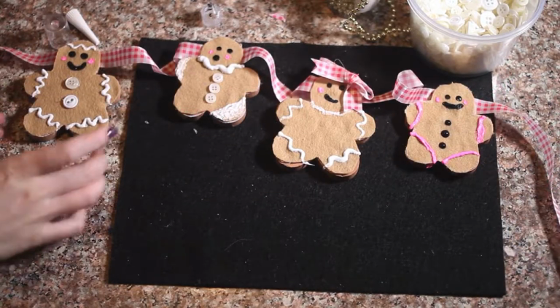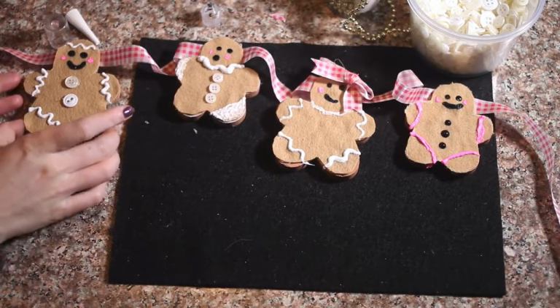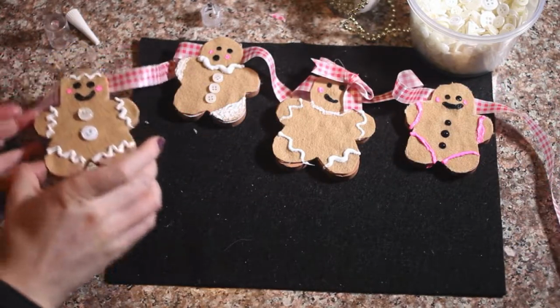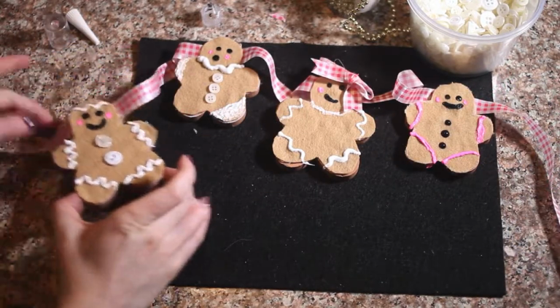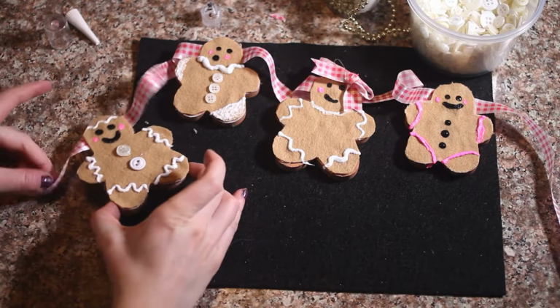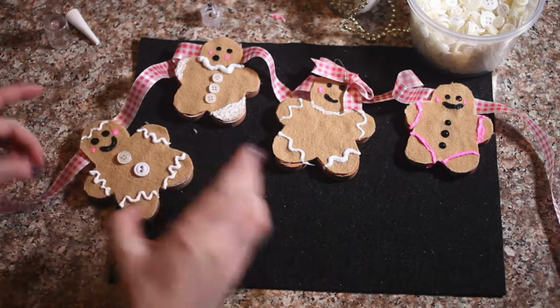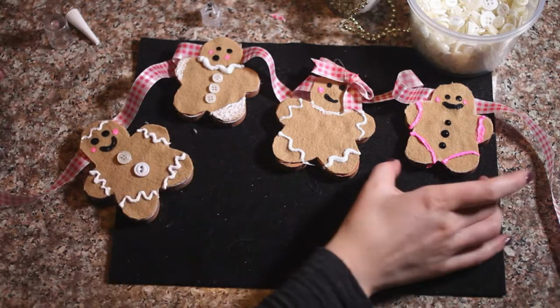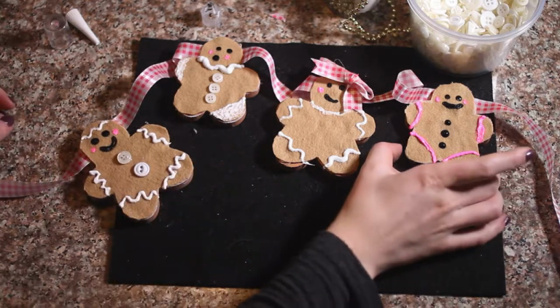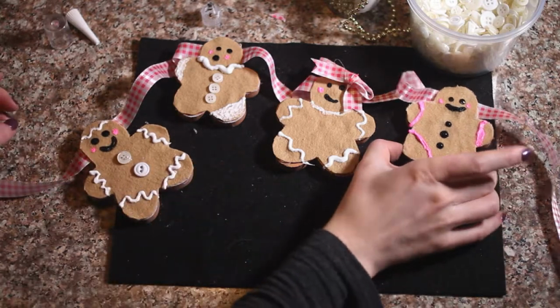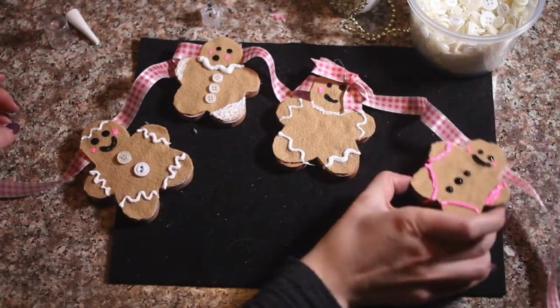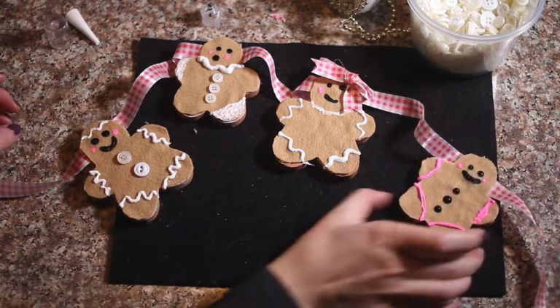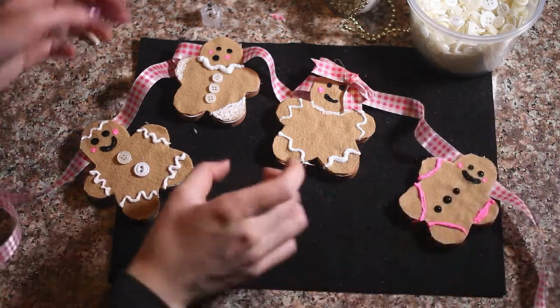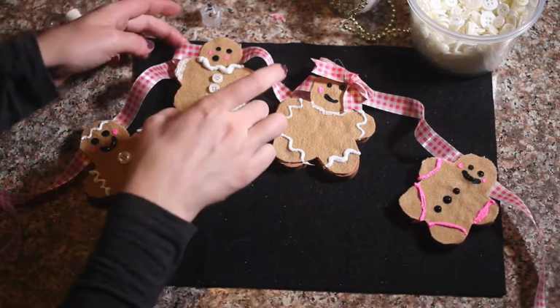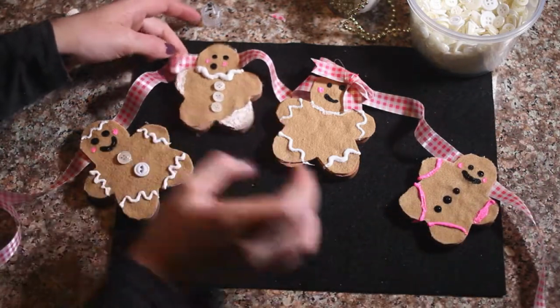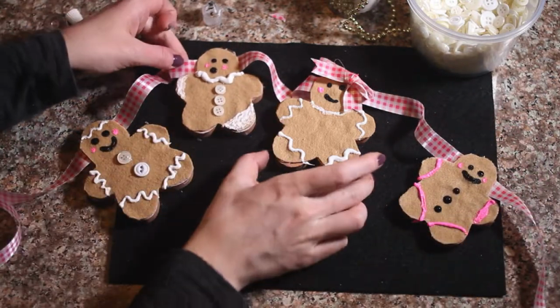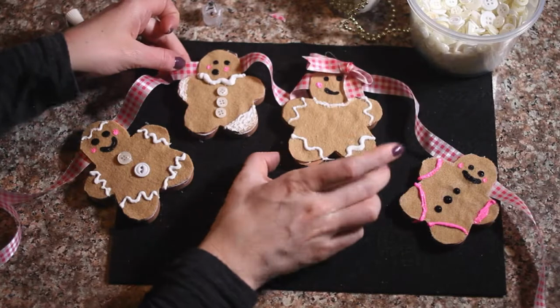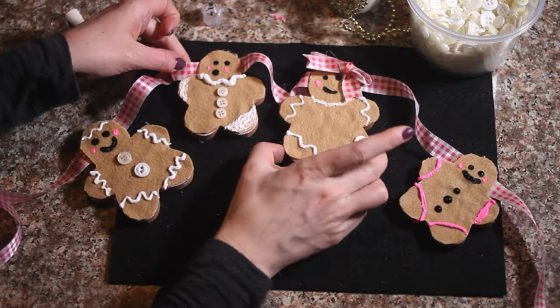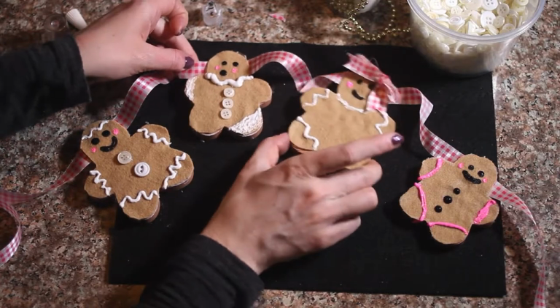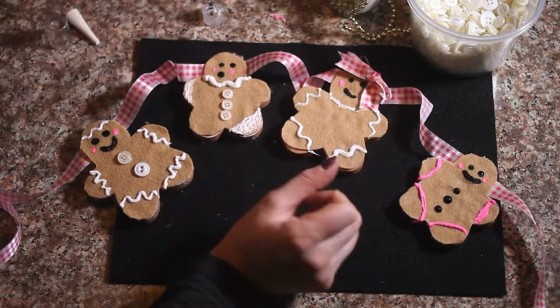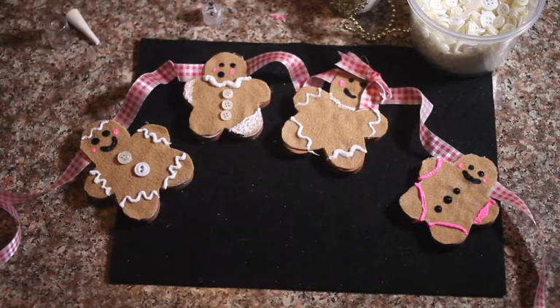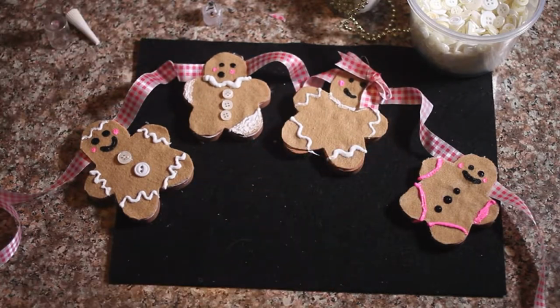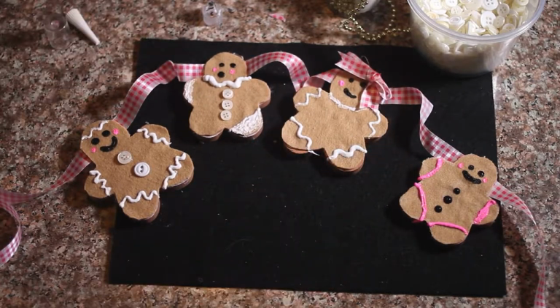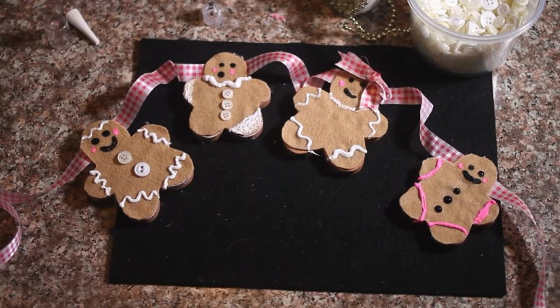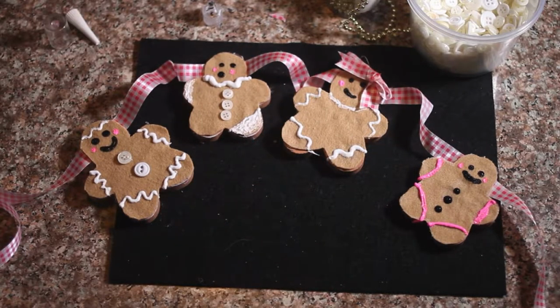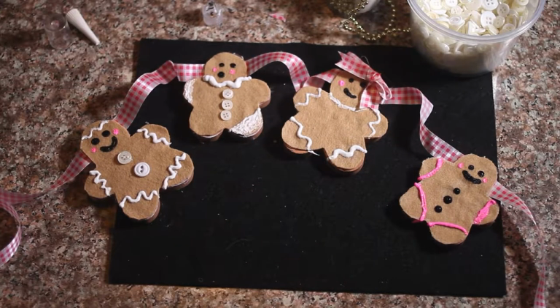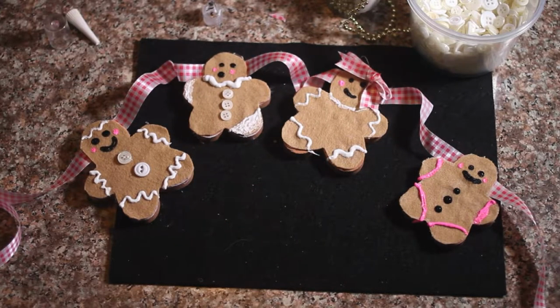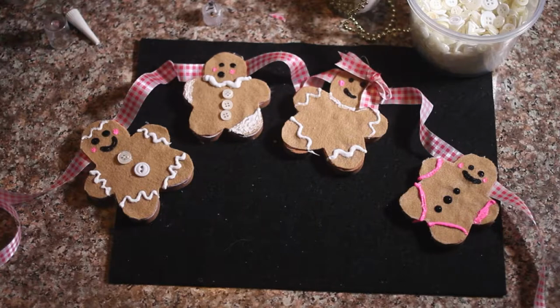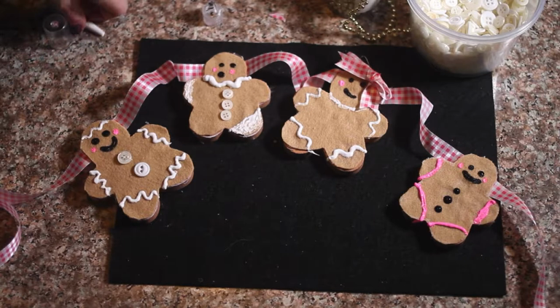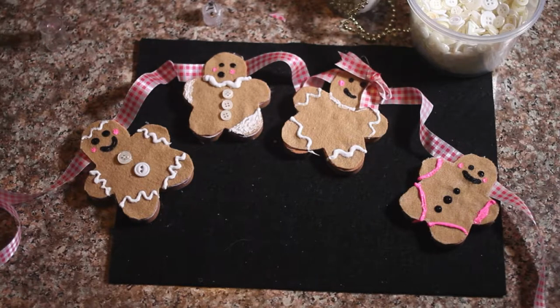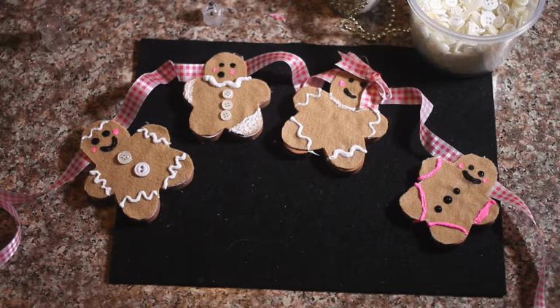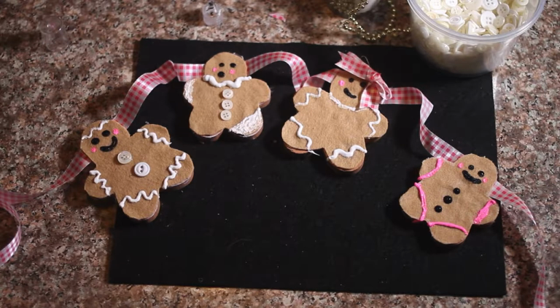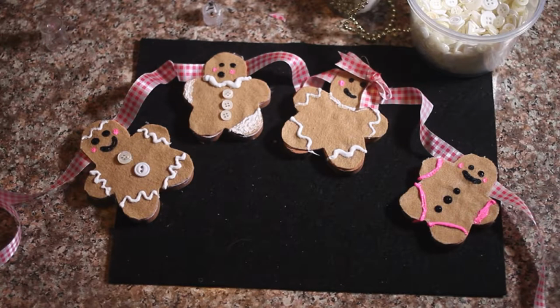Here are my little gingerbread characters and I am really excited to hang them up — in our doorway or by our fireplace, anywhere. It is perfect! I hope you guys like this video; make sure you subscribe to our channel and like our videos.